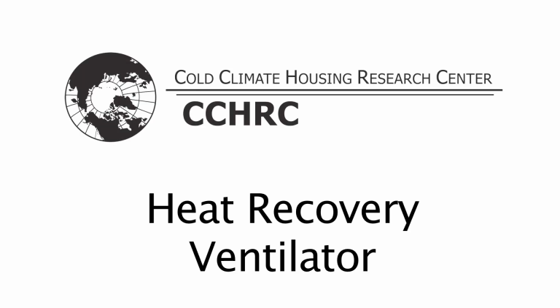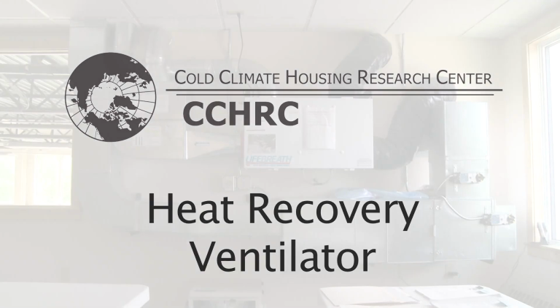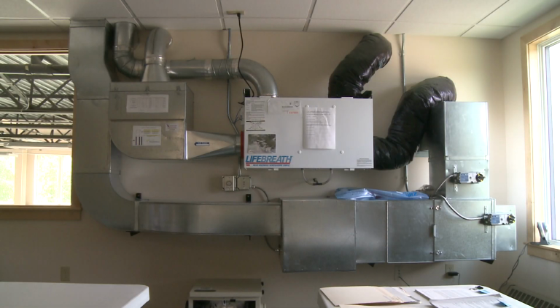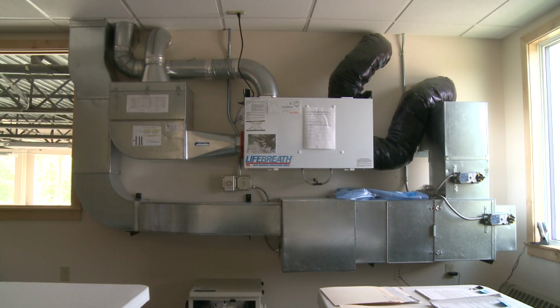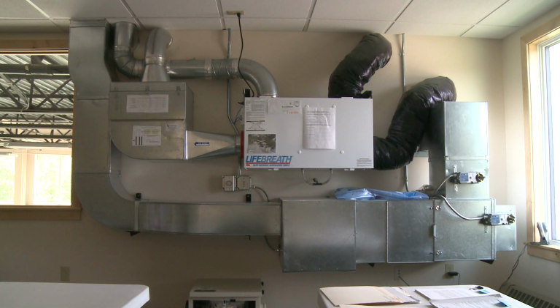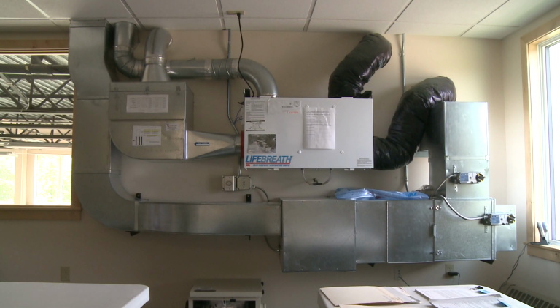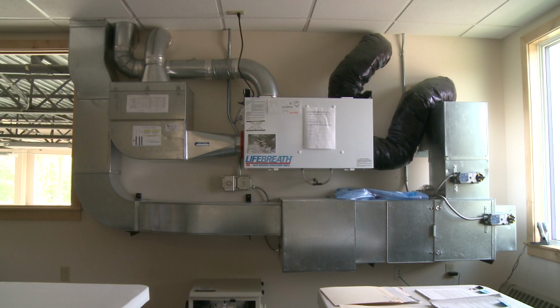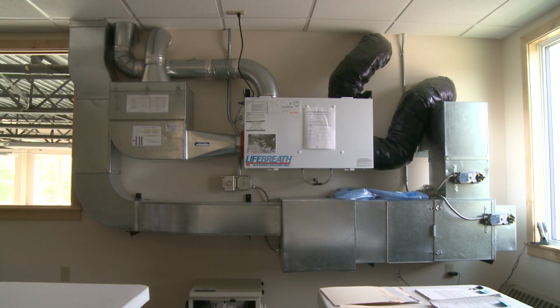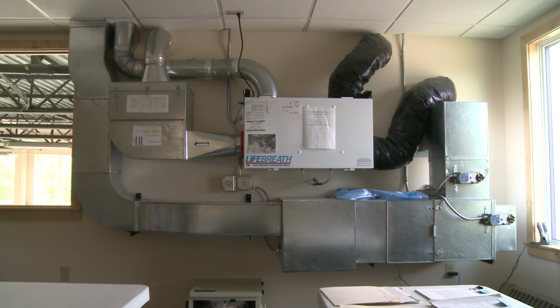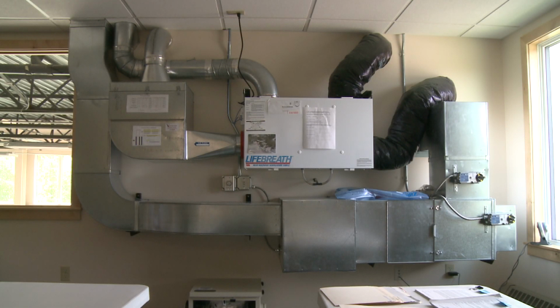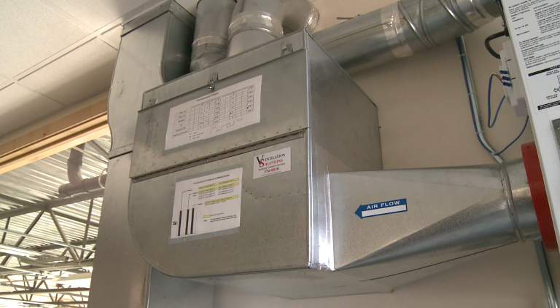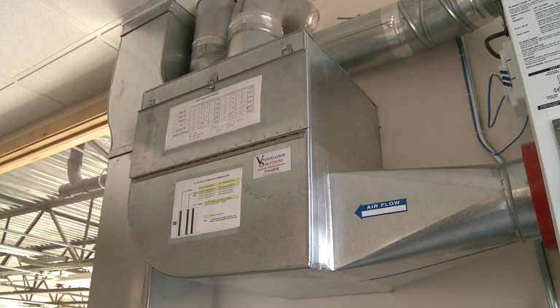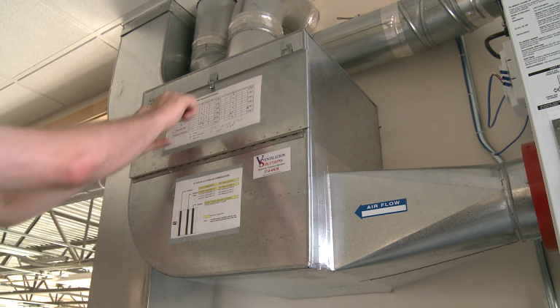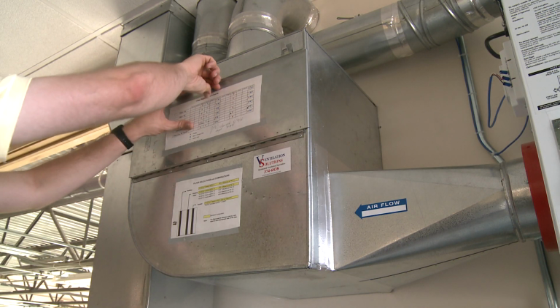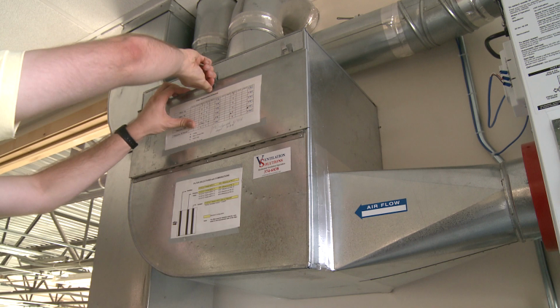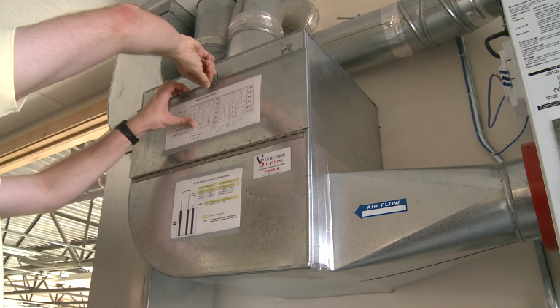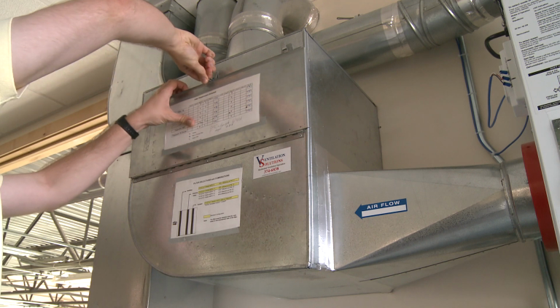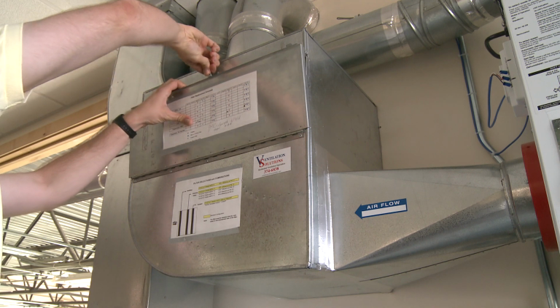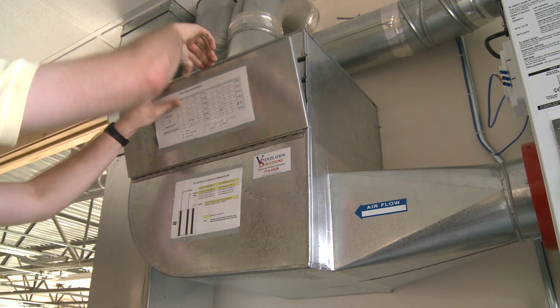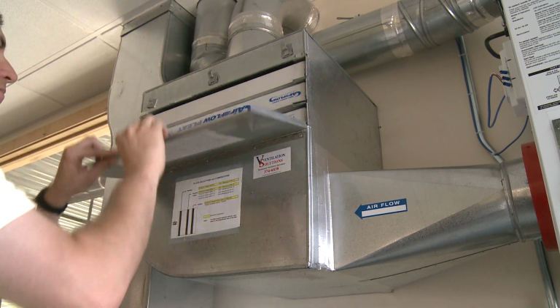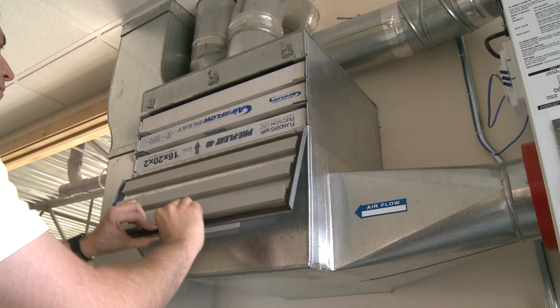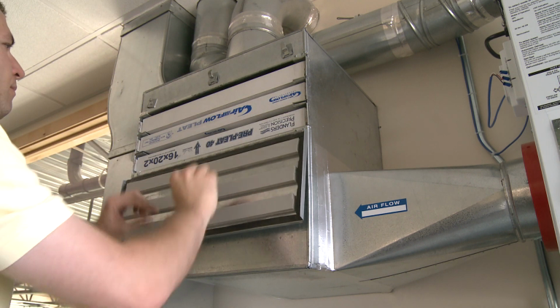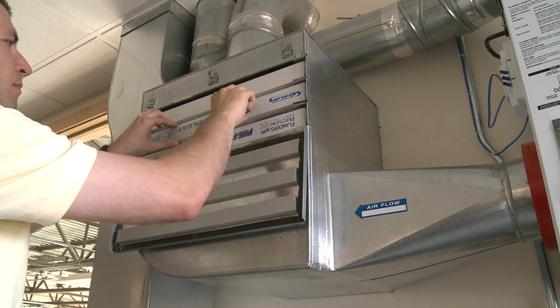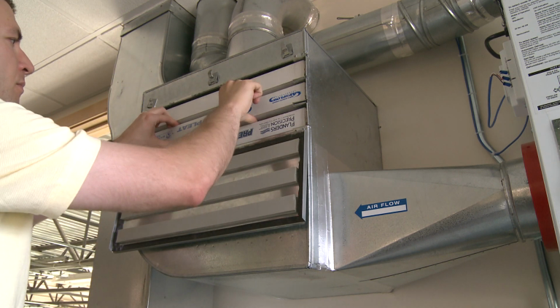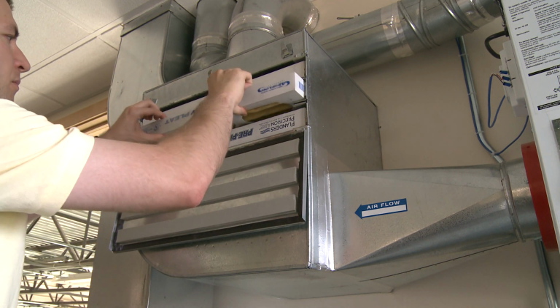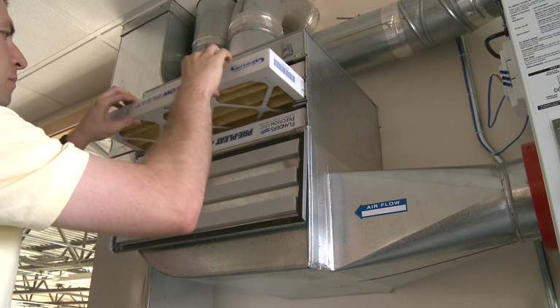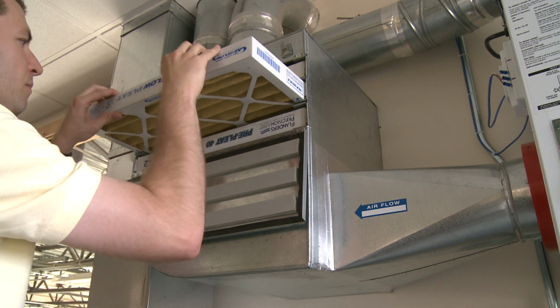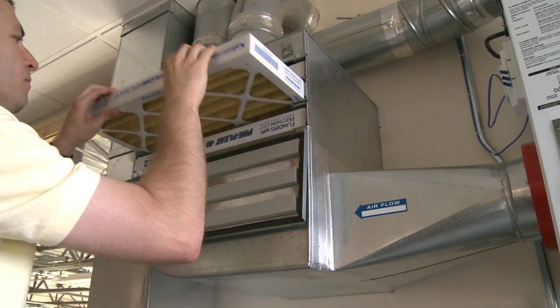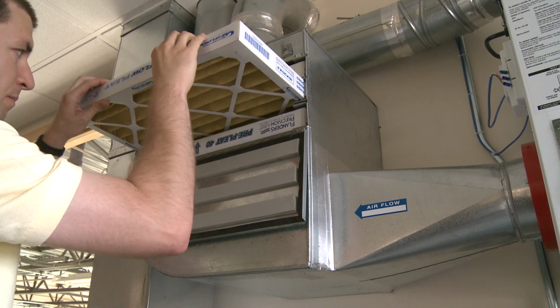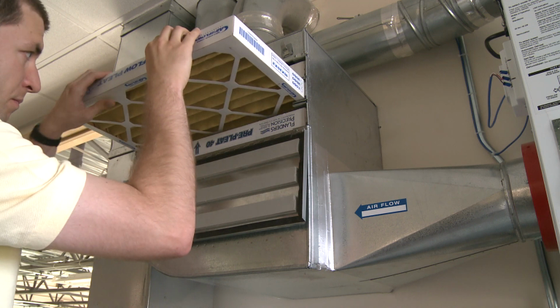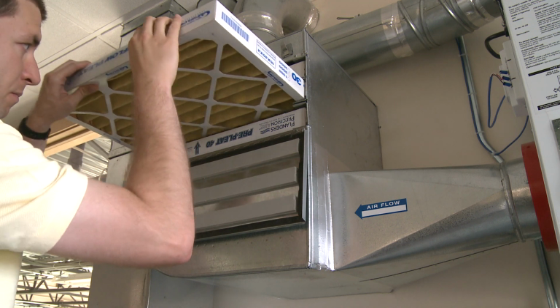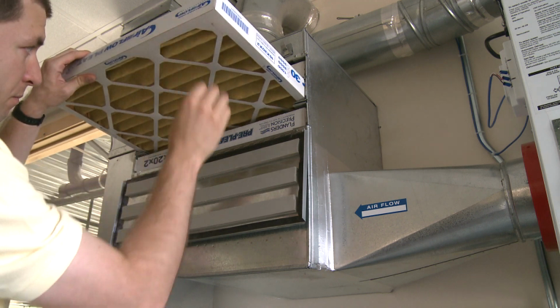There are seven heat recovery ventilators in the building. Because the CCHRC is a residential research center, the building has residential air exchangers. Each one provides fresh air to part of the building within its capacity.